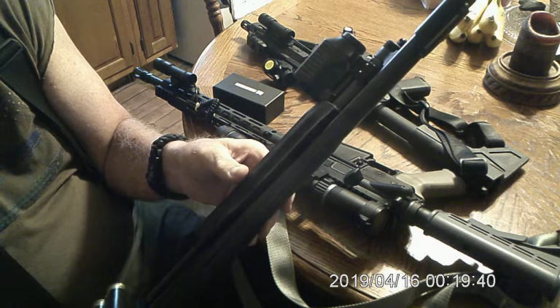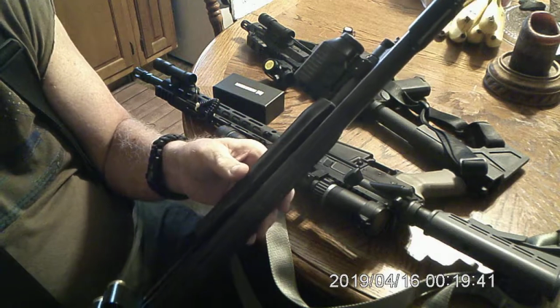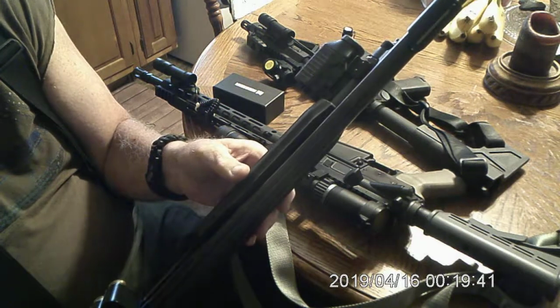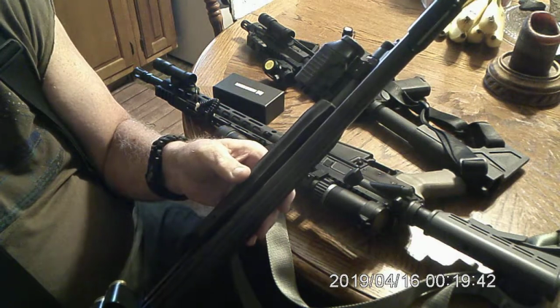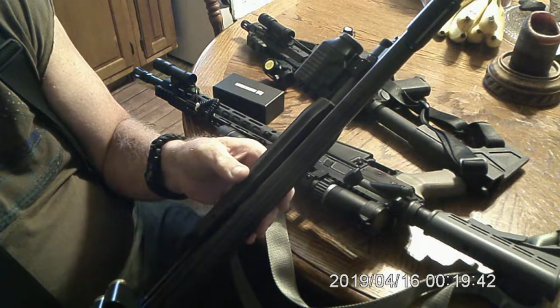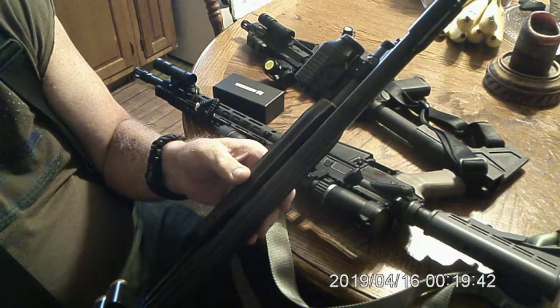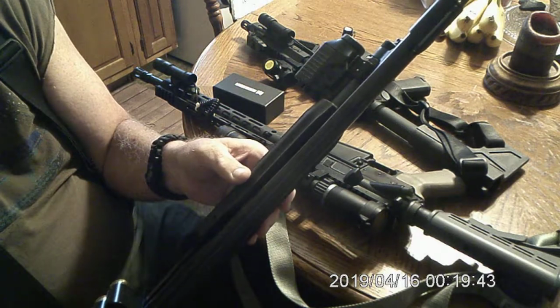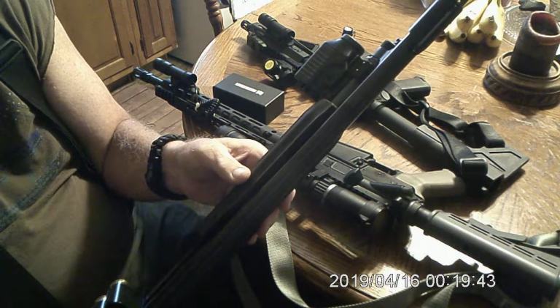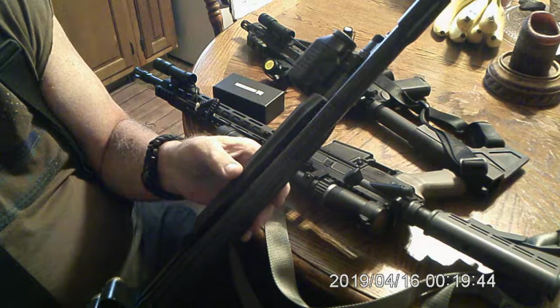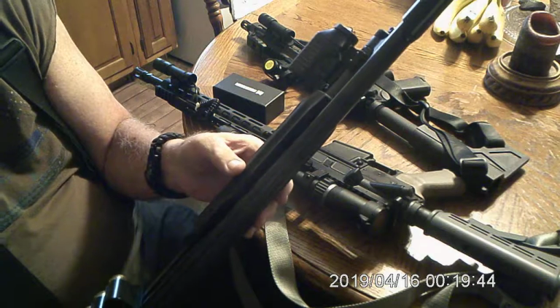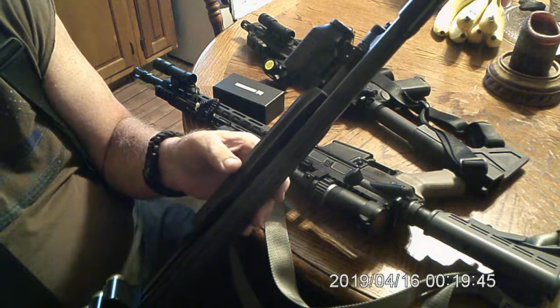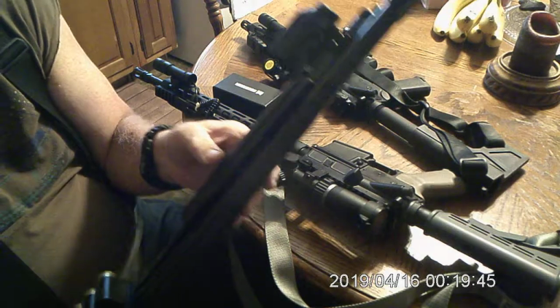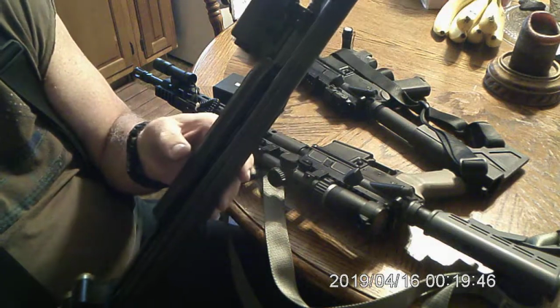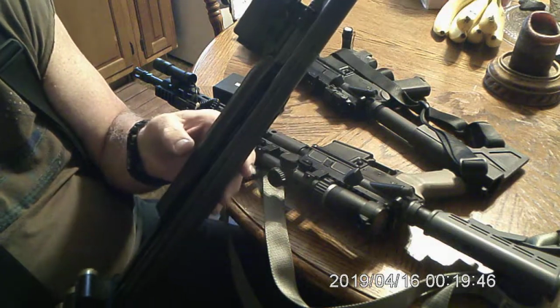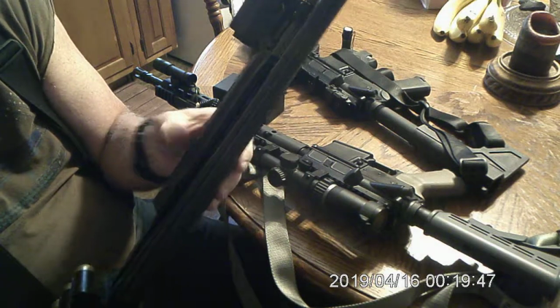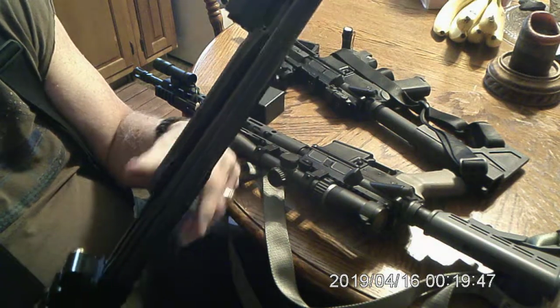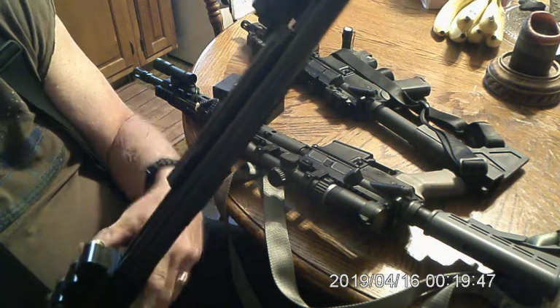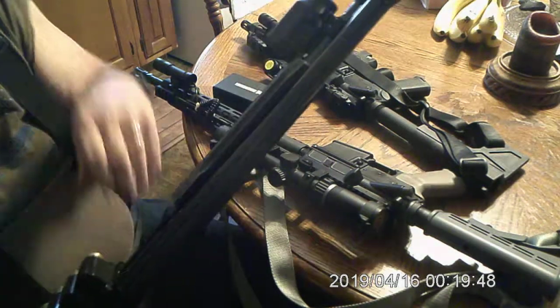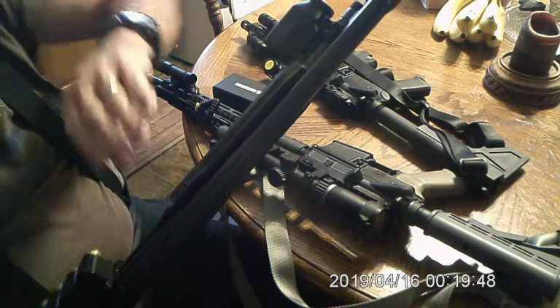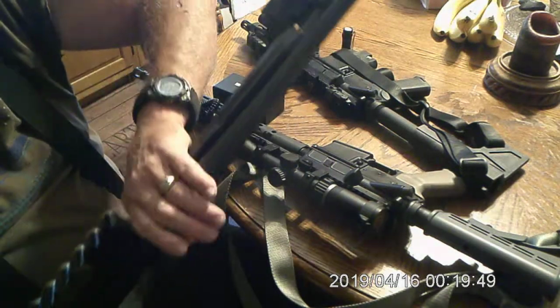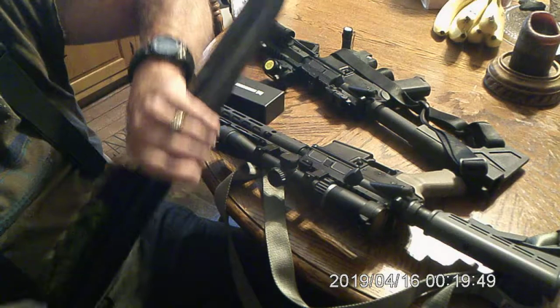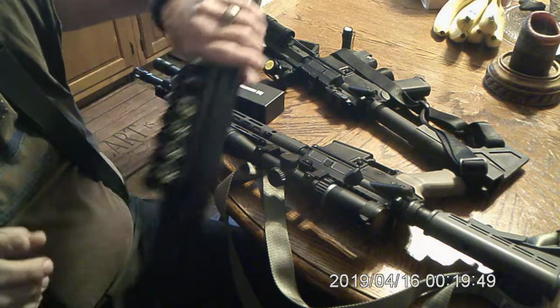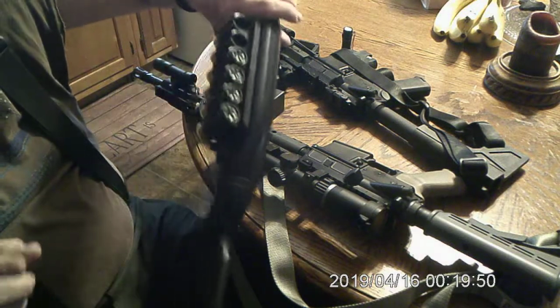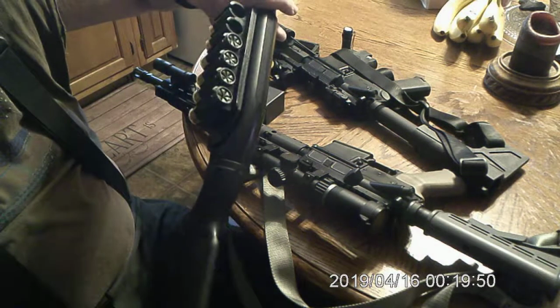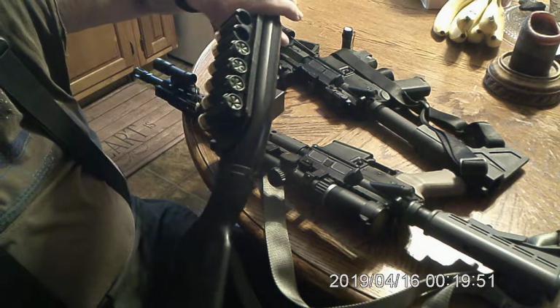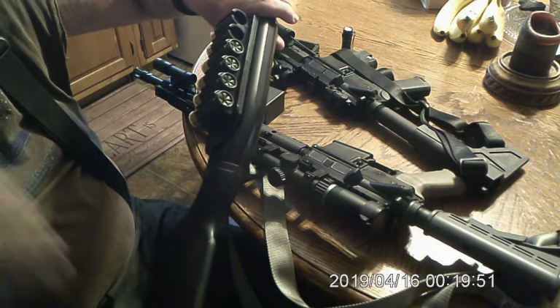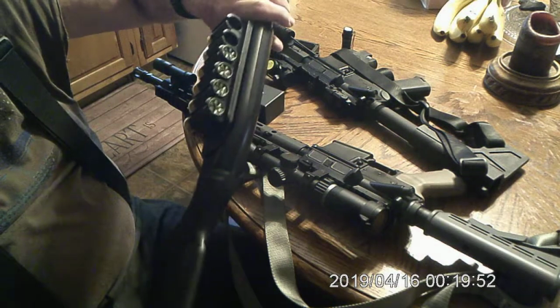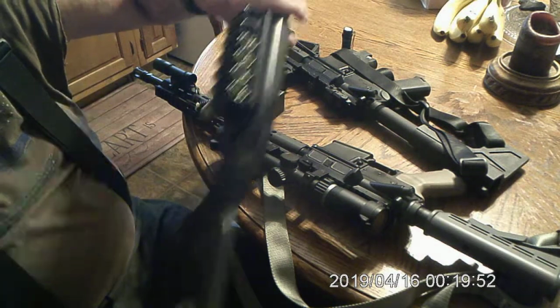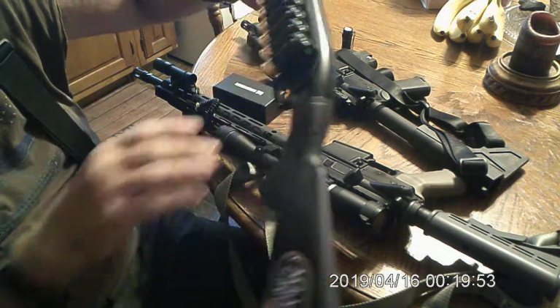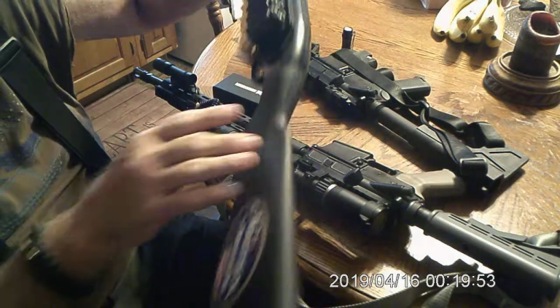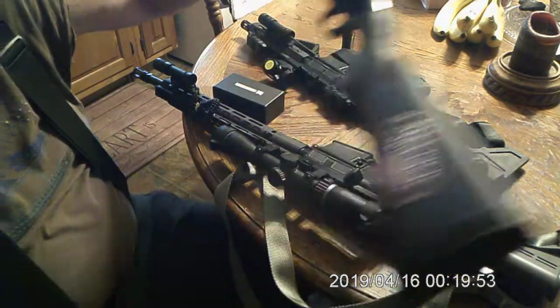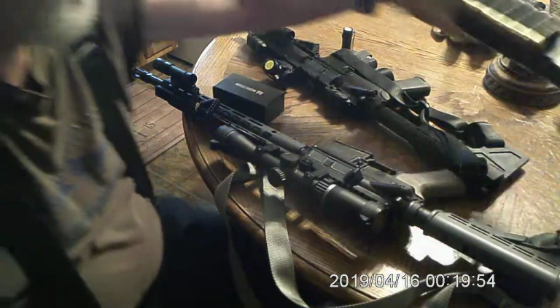I wanted a light for every gun I got in the house, since I might have them in different spots. I've got them secured in RFID safes. You can grab one quickly.